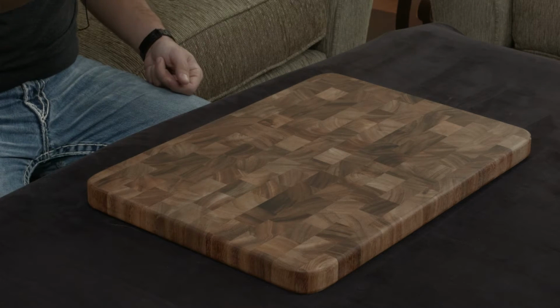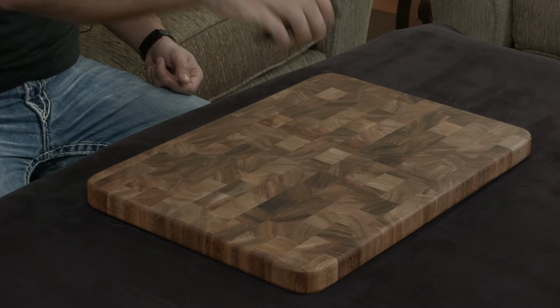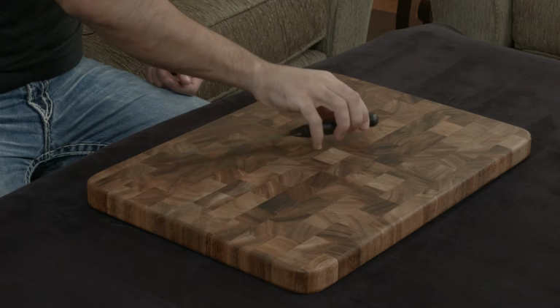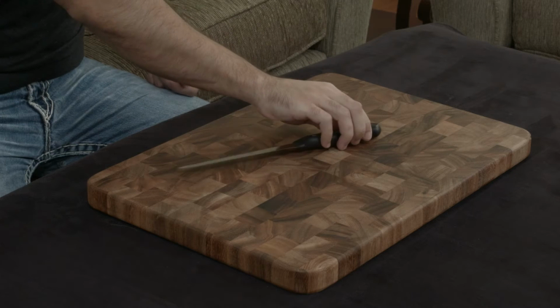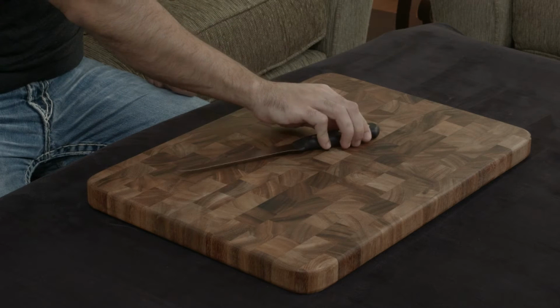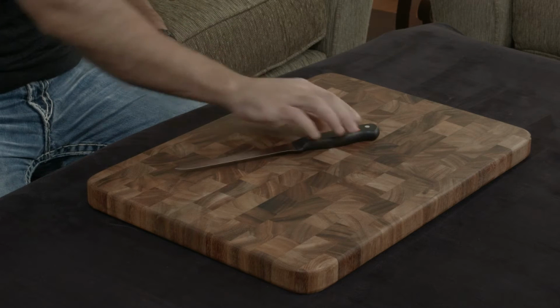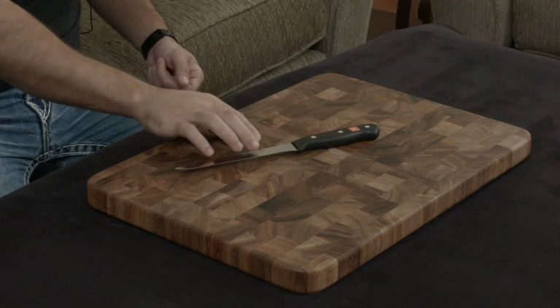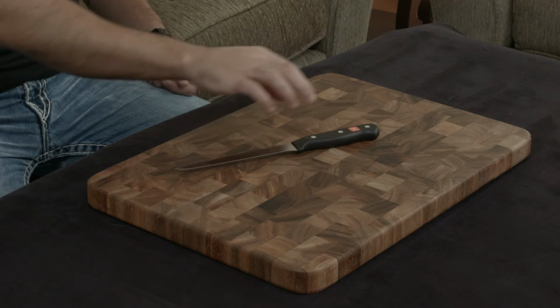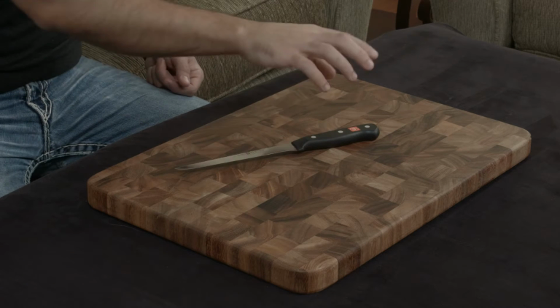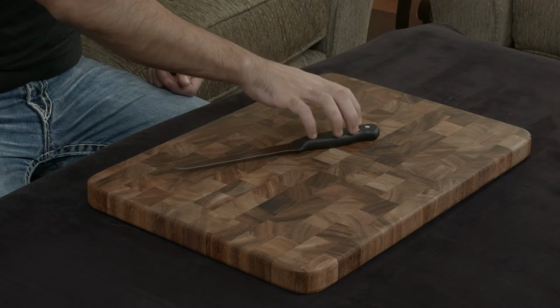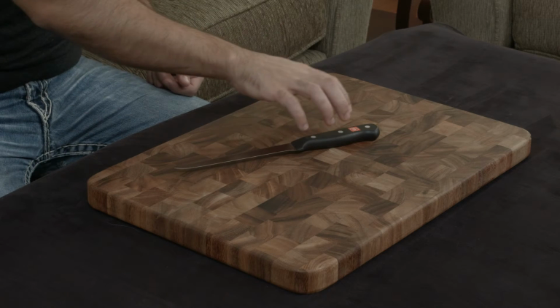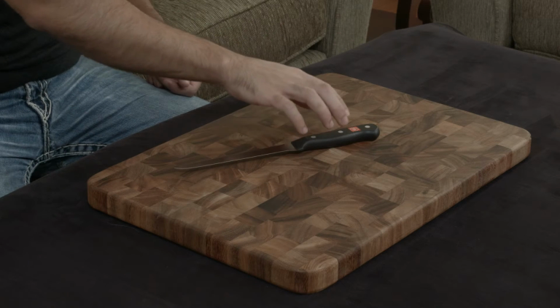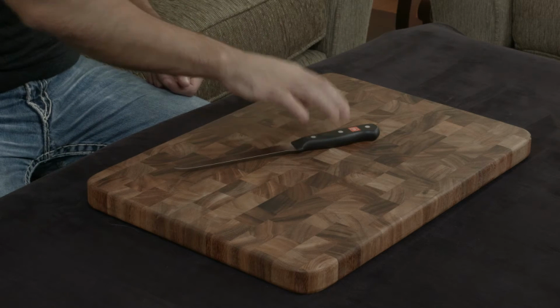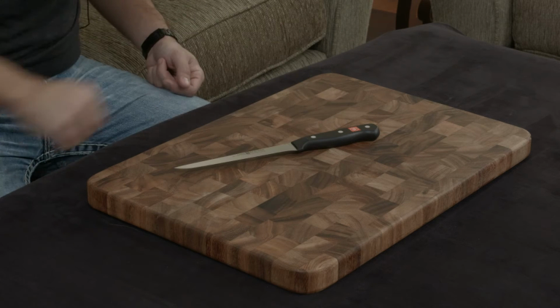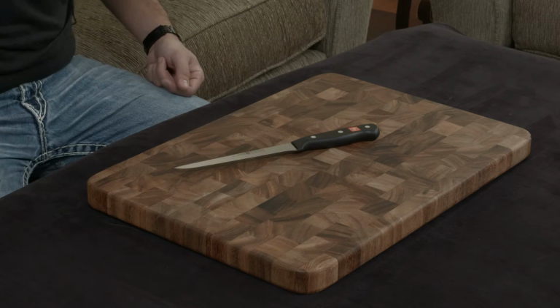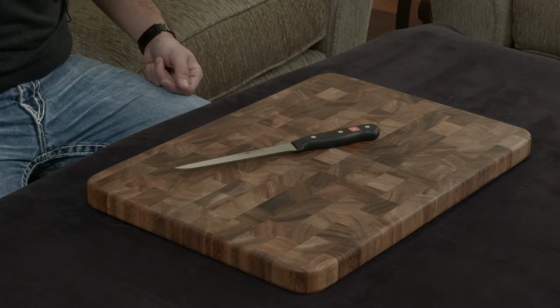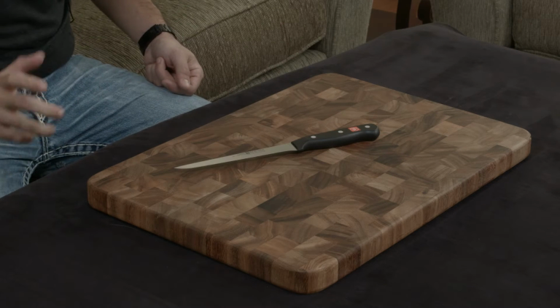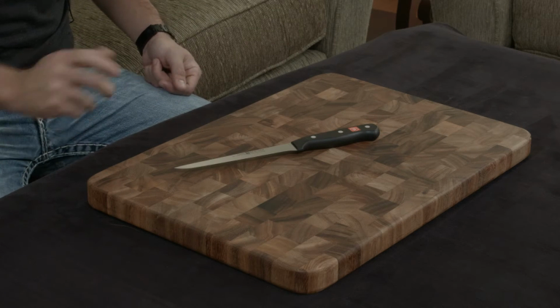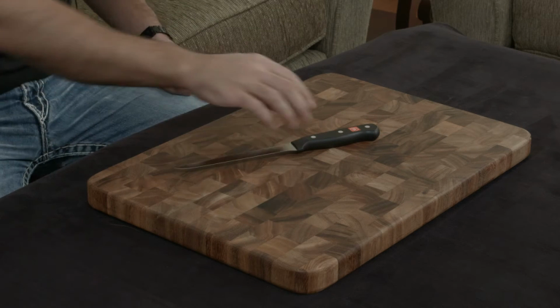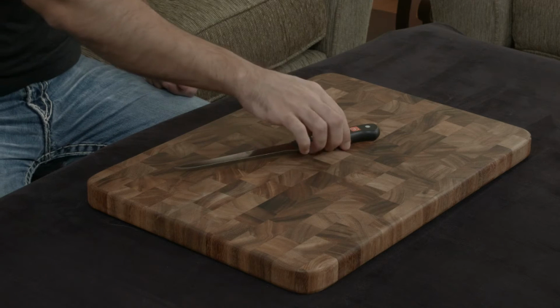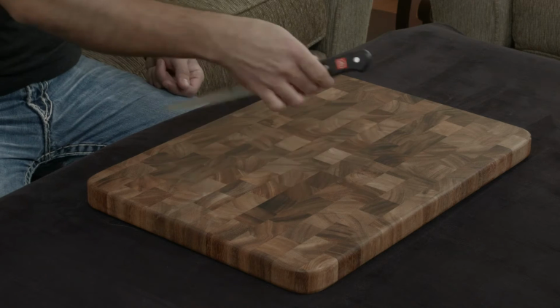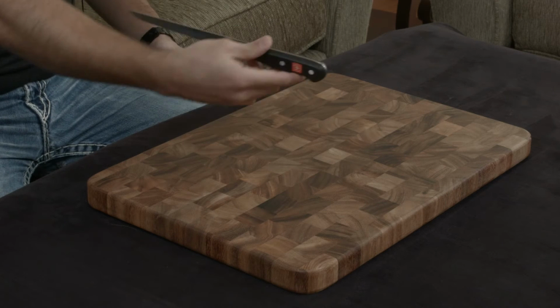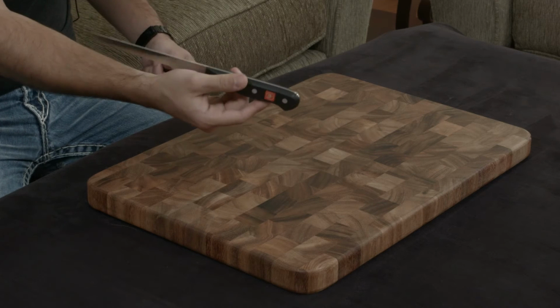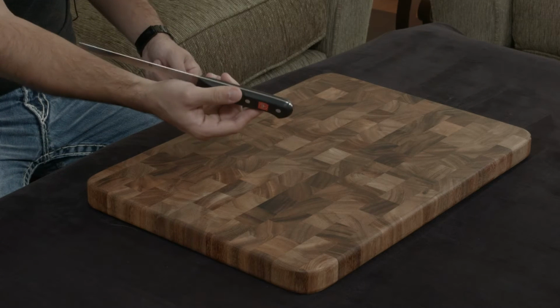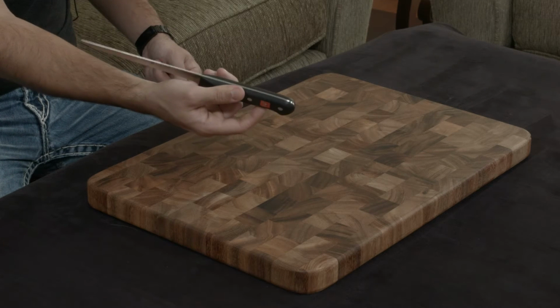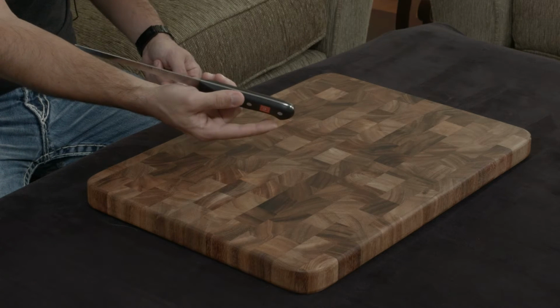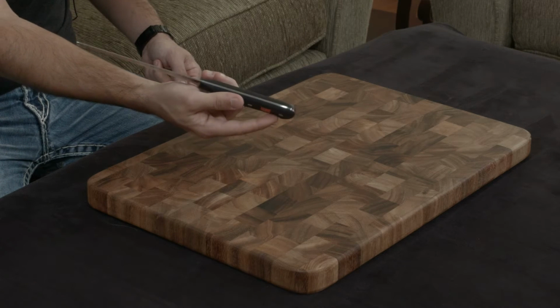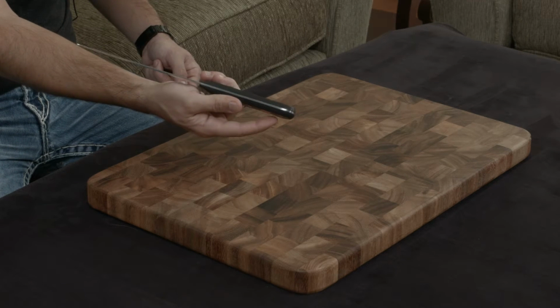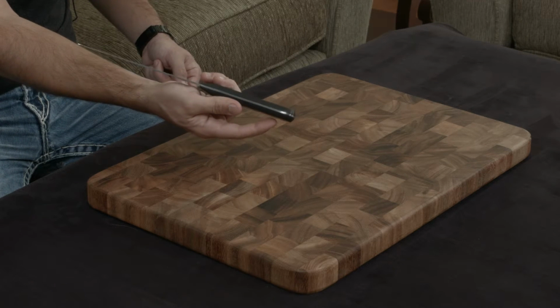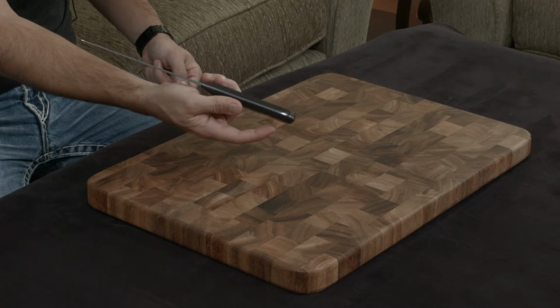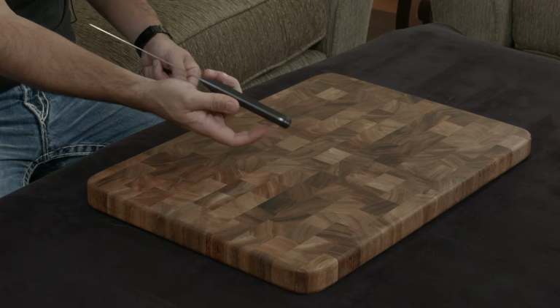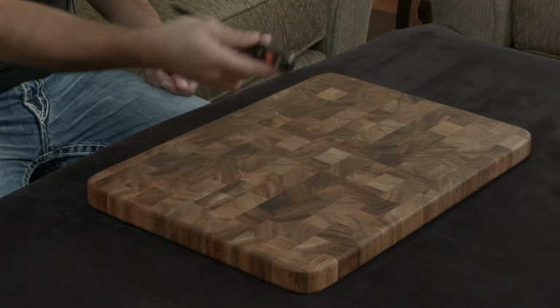Aside from using the same material for the blades, it also uses the same material for the handles, which is nice, and it does have a complete and full tang, which is also nice.